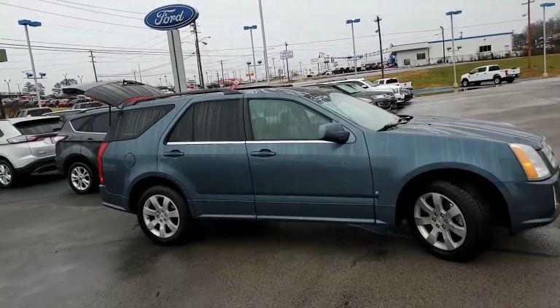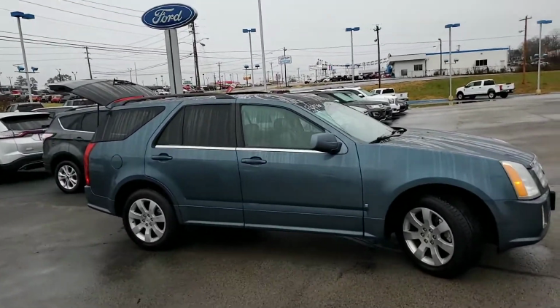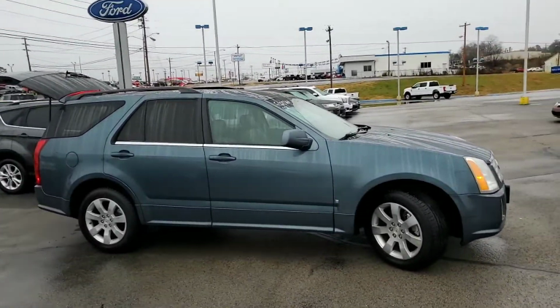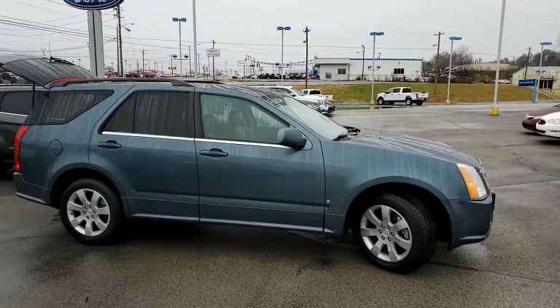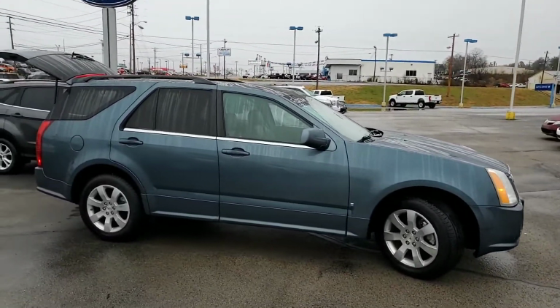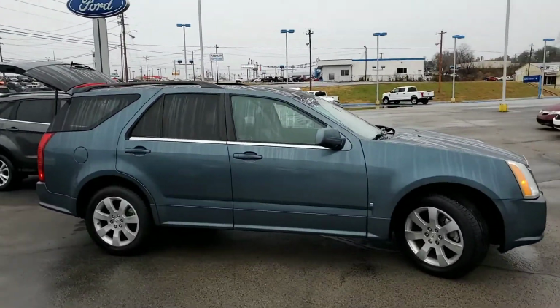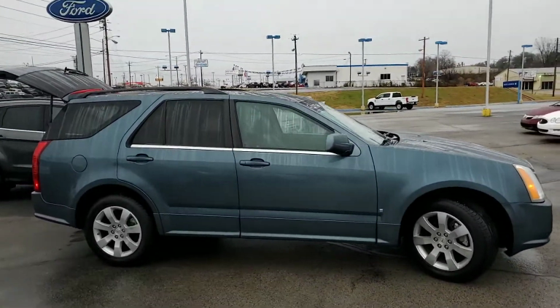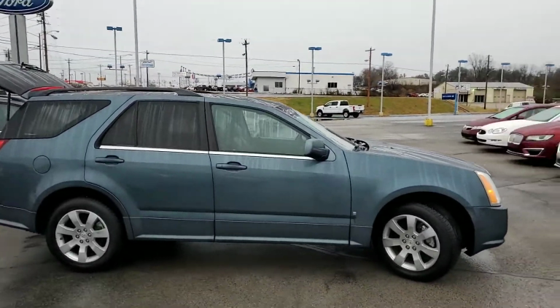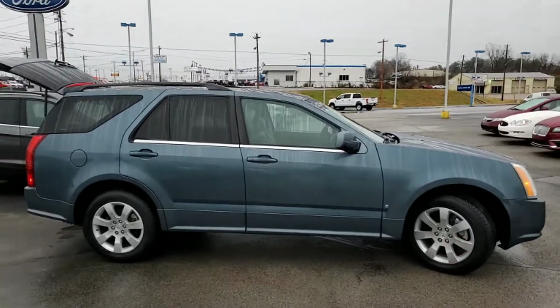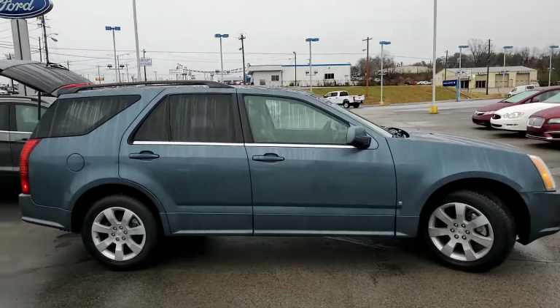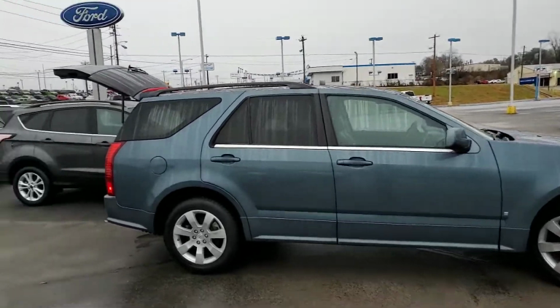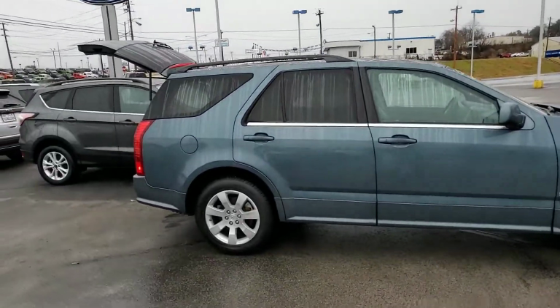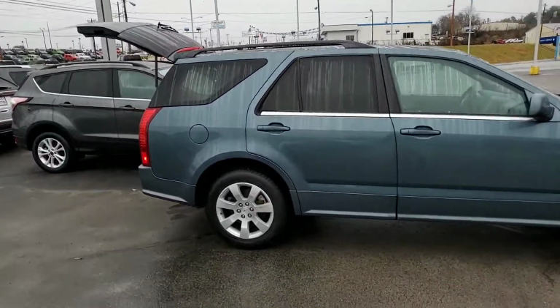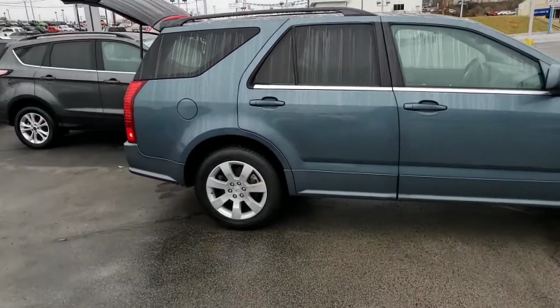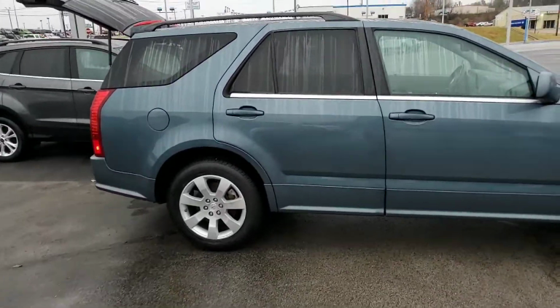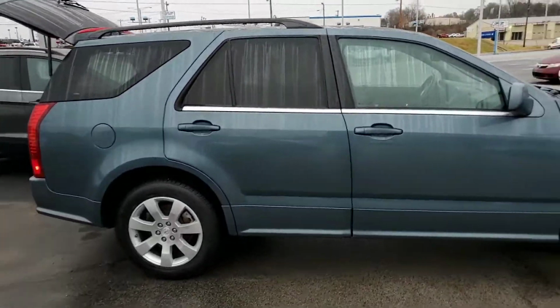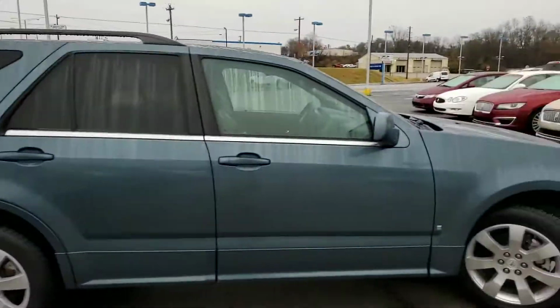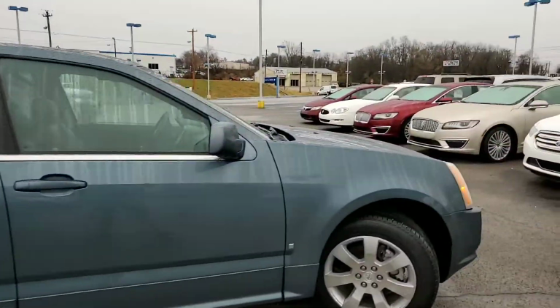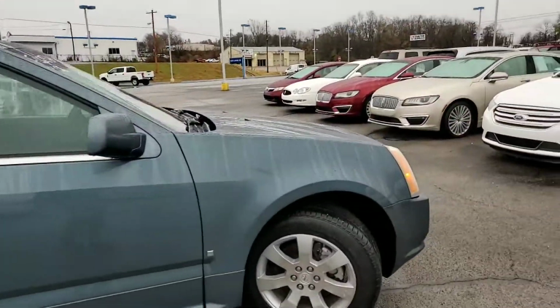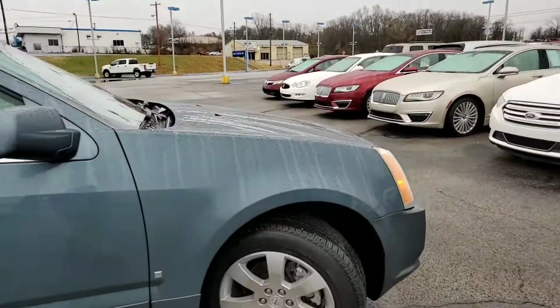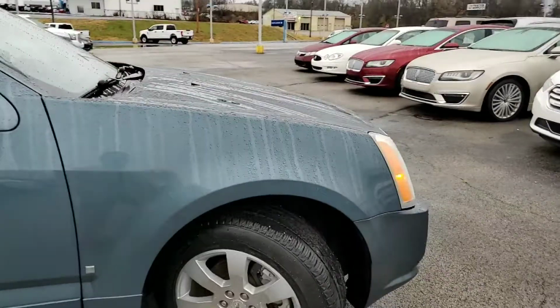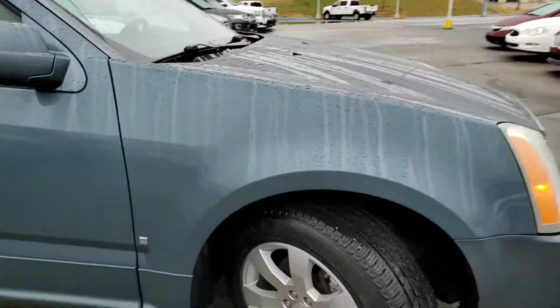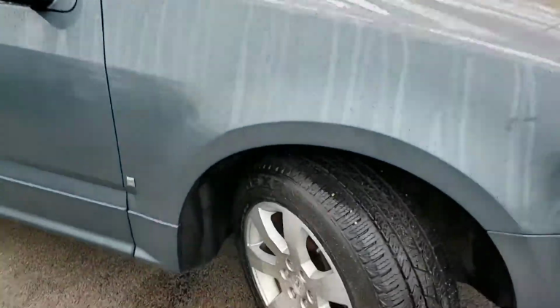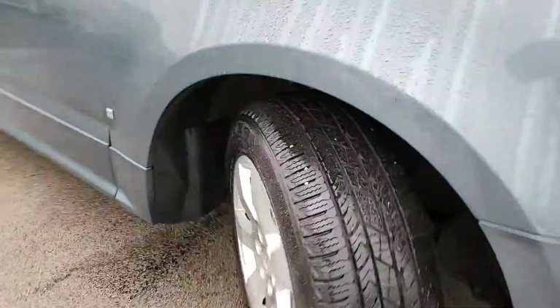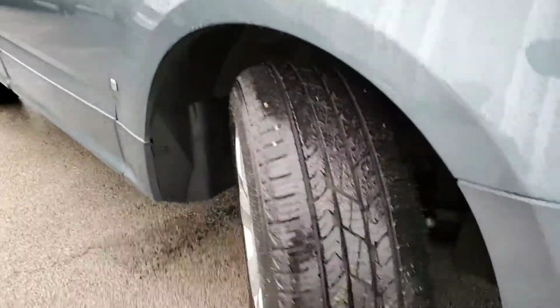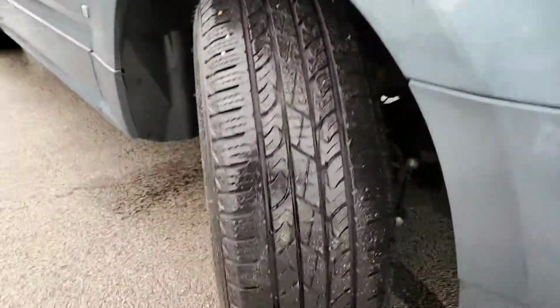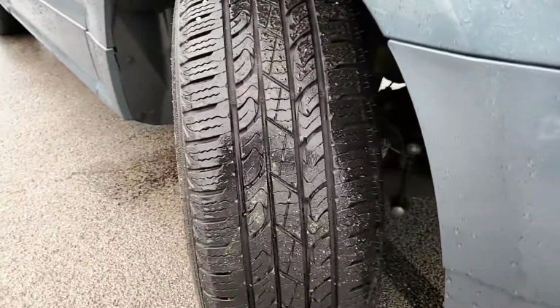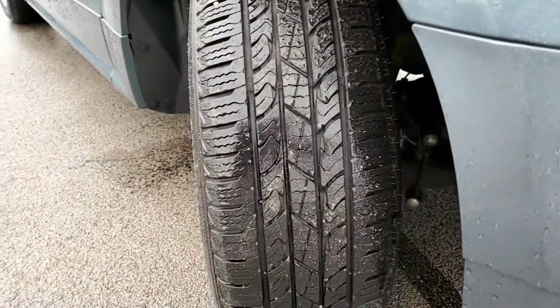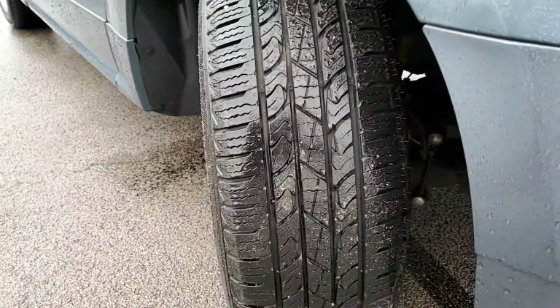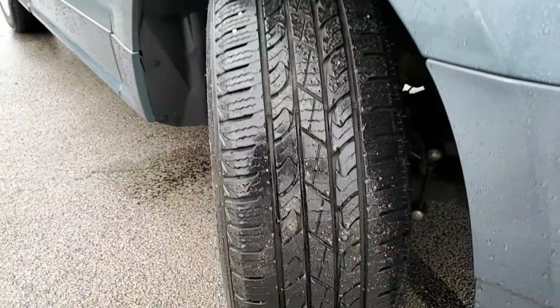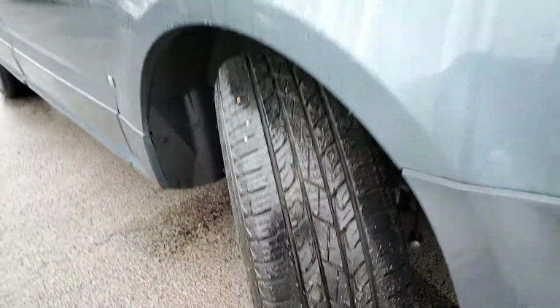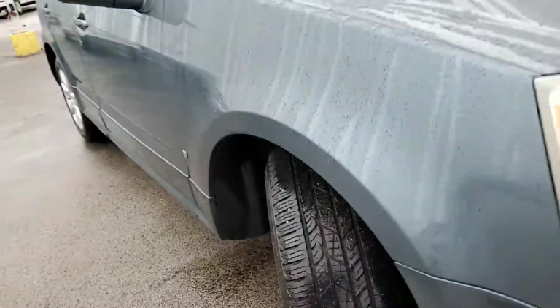As you can see, it is a beautiful light blue-green color. You do have your beautiful 20-inch wheels on this vehicle as well. As you can tell, you do have plenty of tread life left on those tires. You don't have to worry about those.